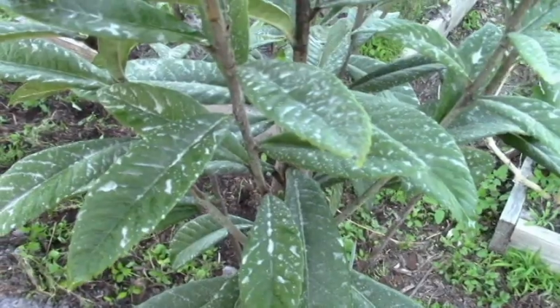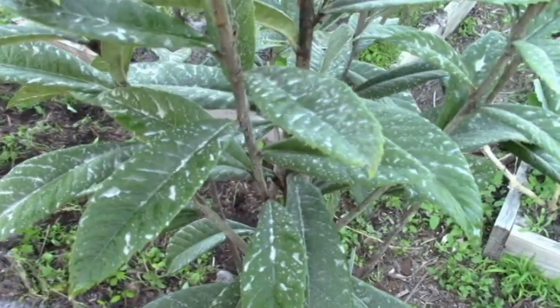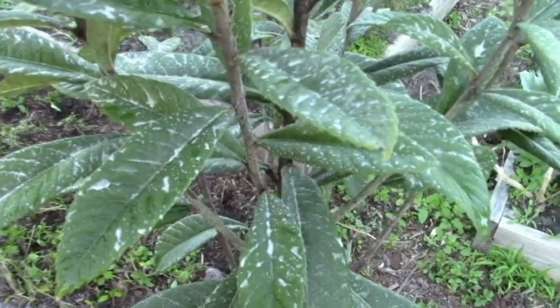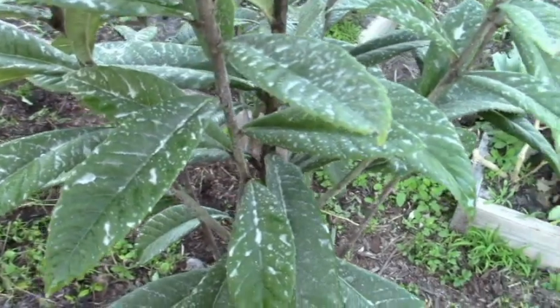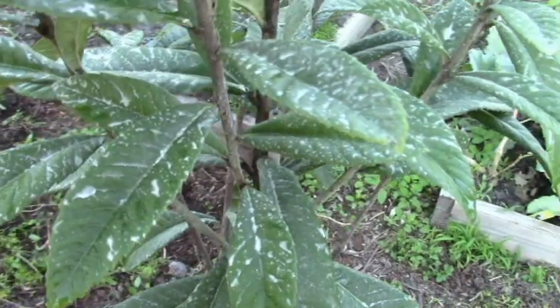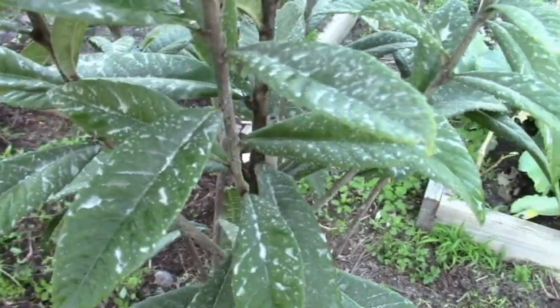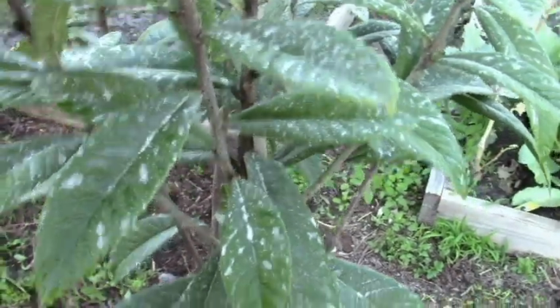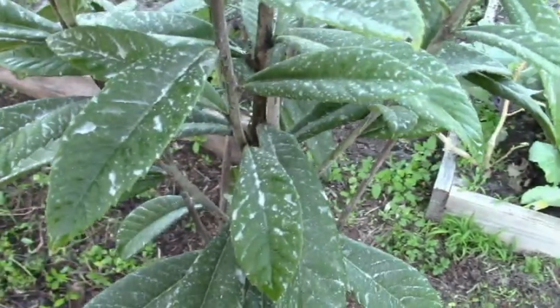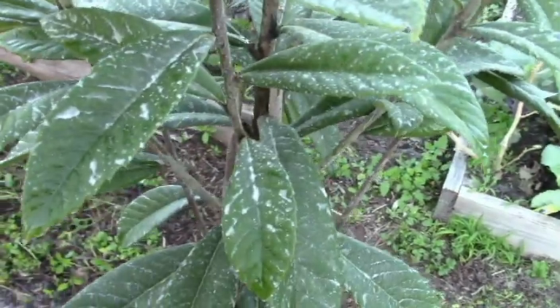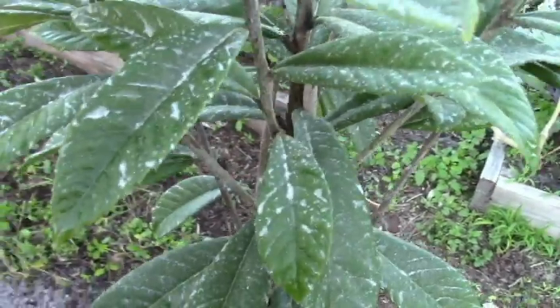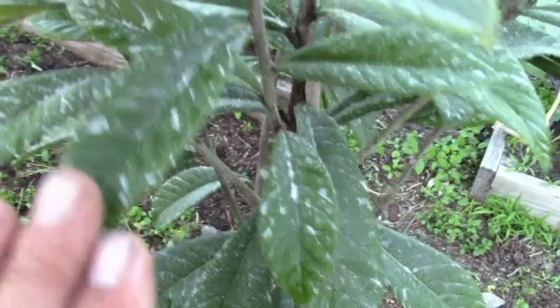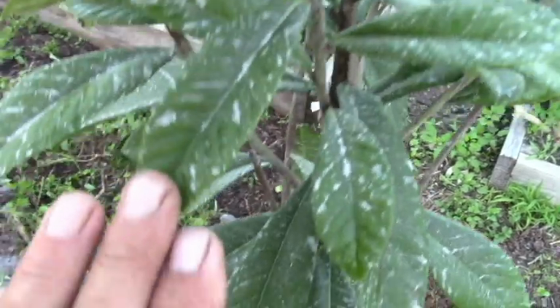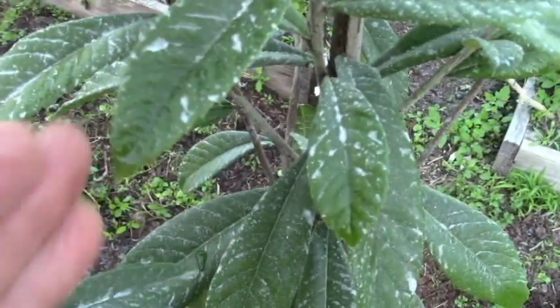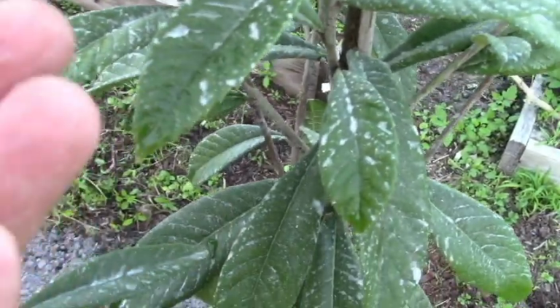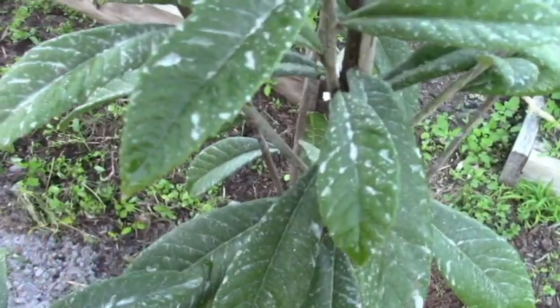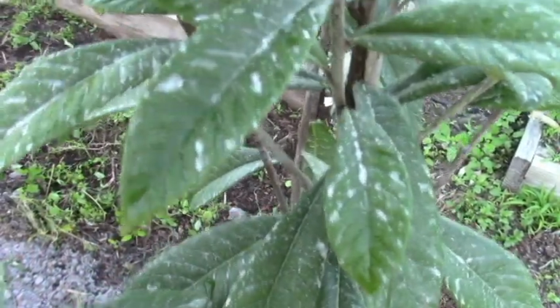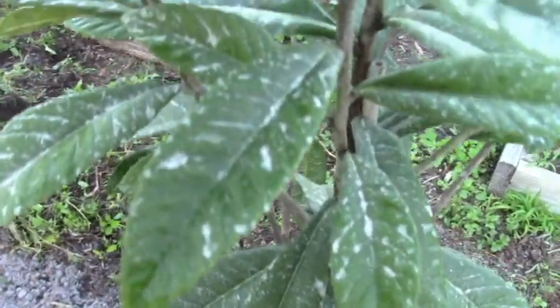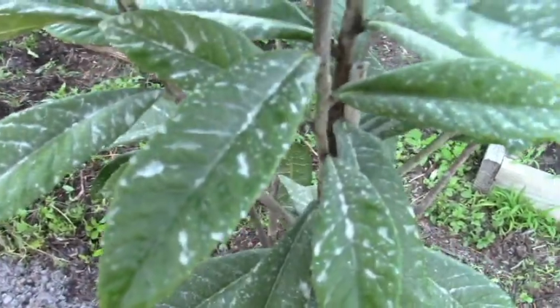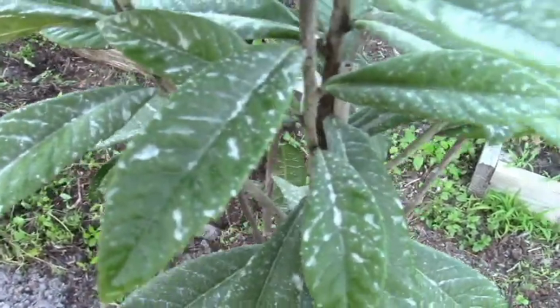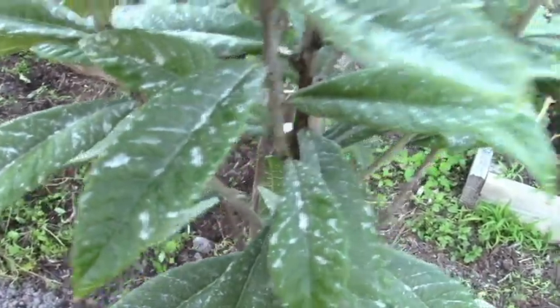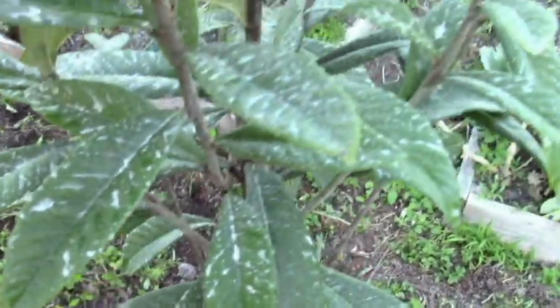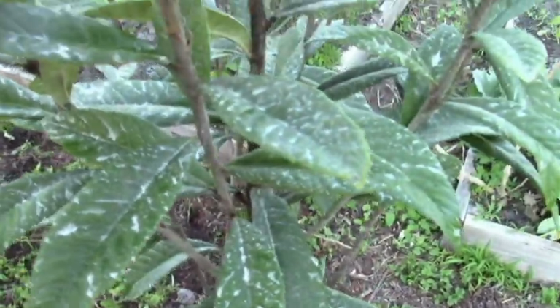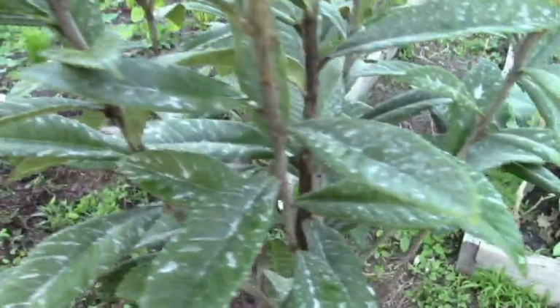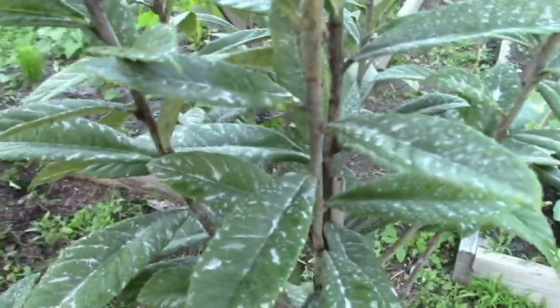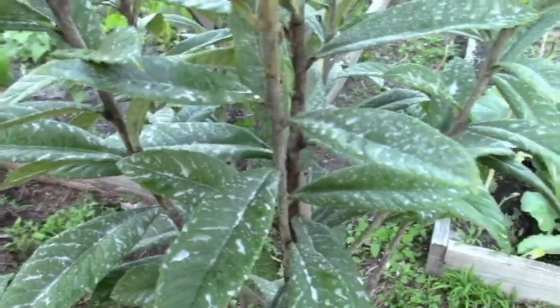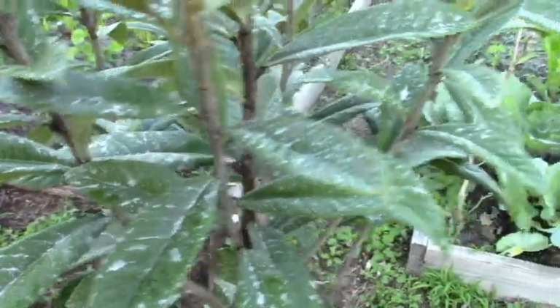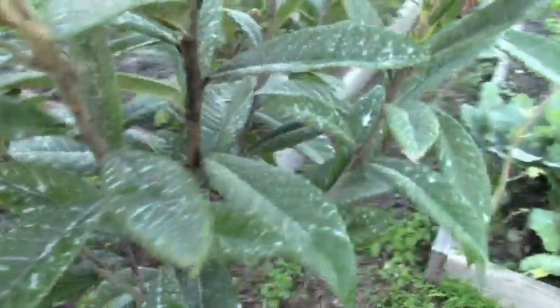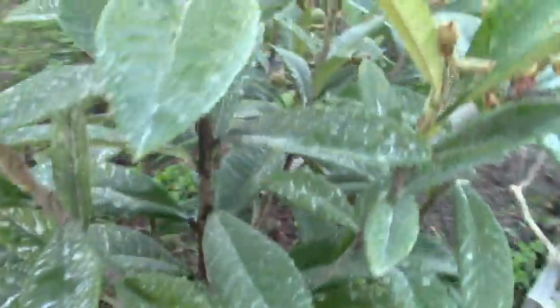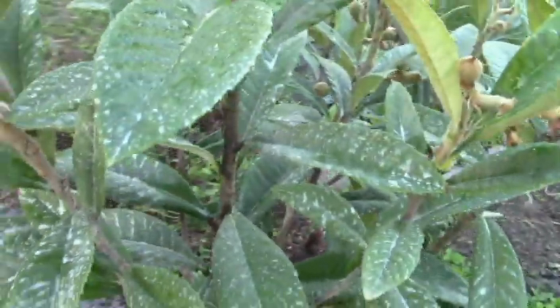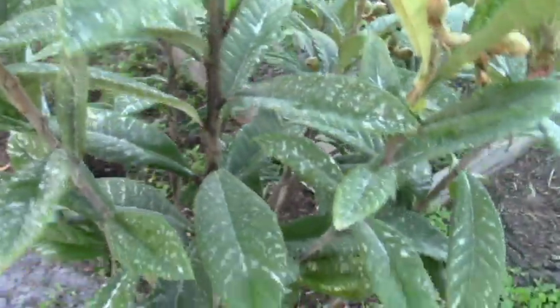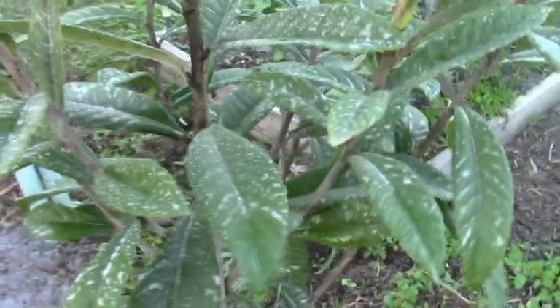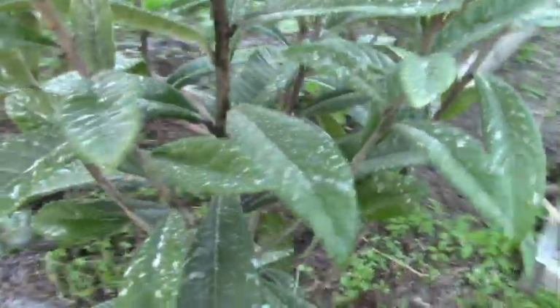You can see the white as it's drying. It's not completely dried, but it's leaving a white residue, and that's going to be the block — the sunblock.